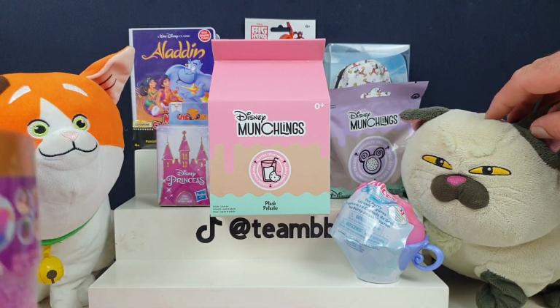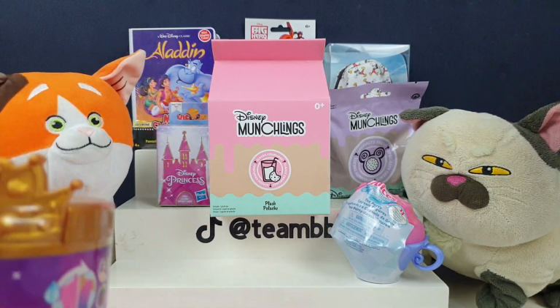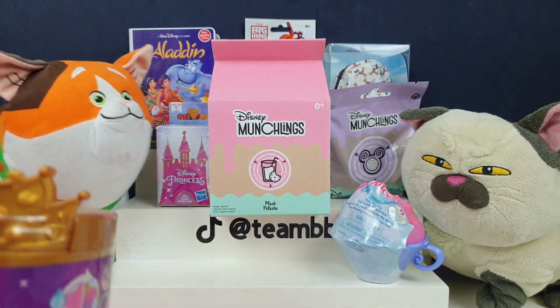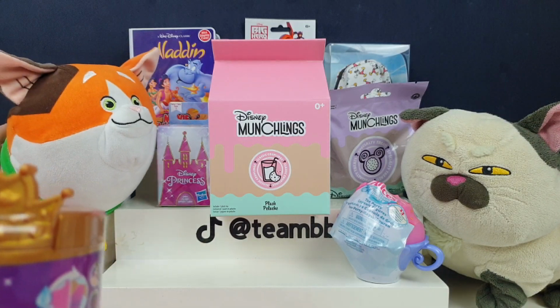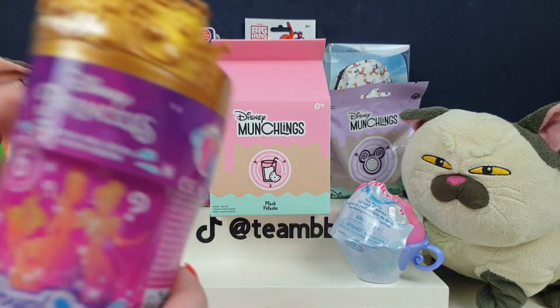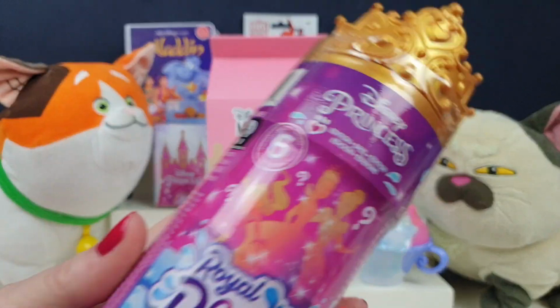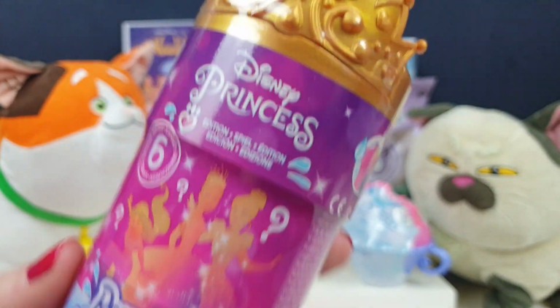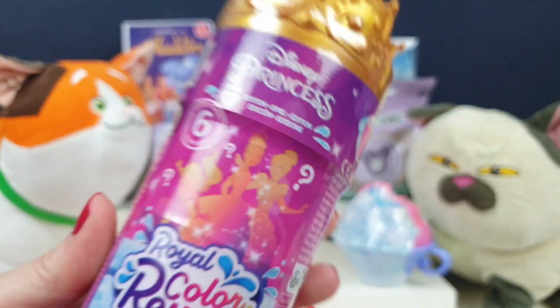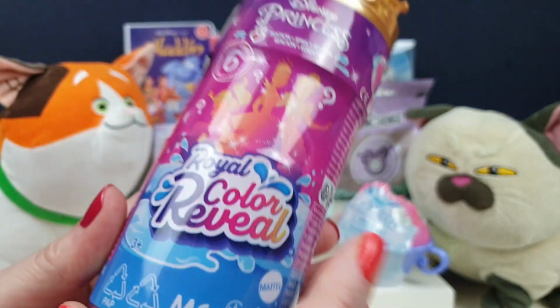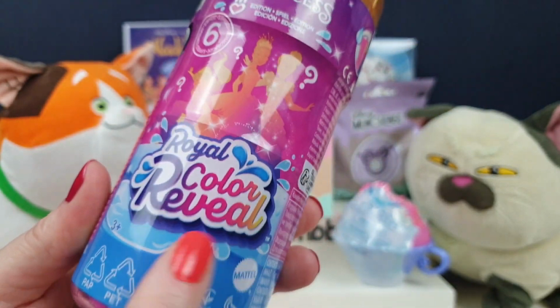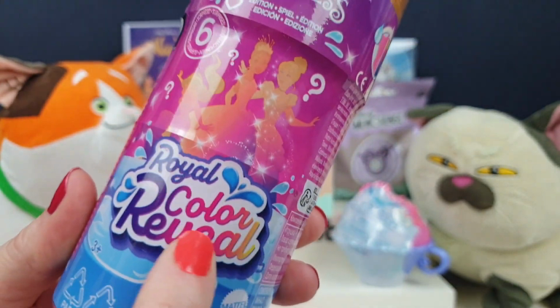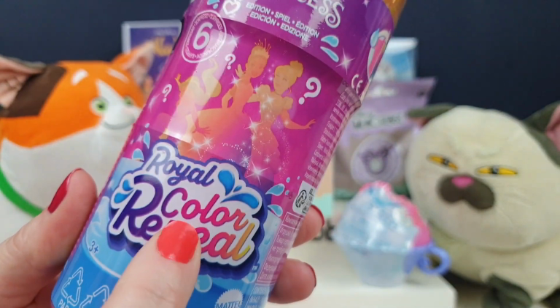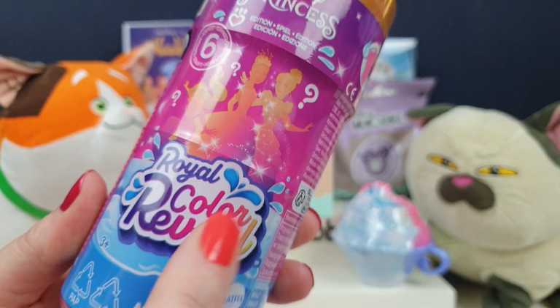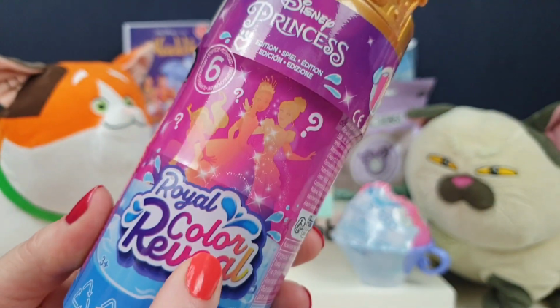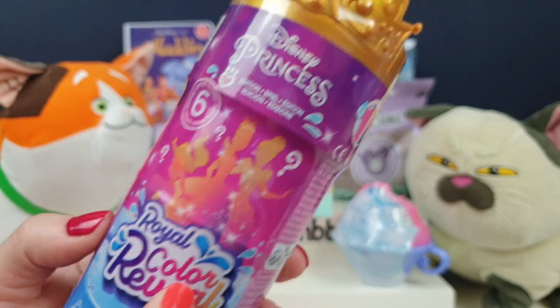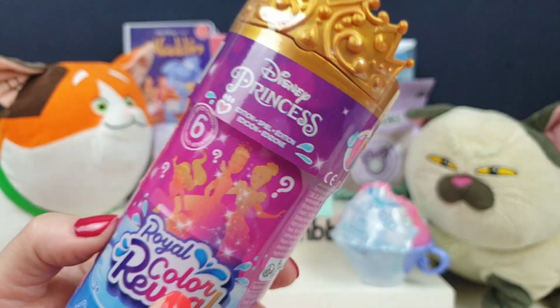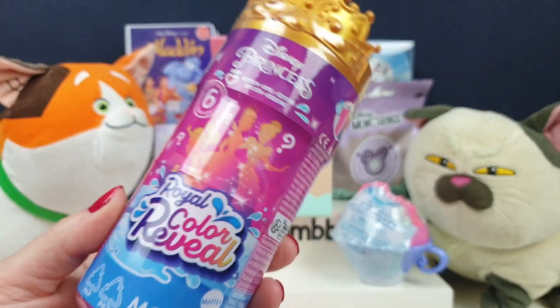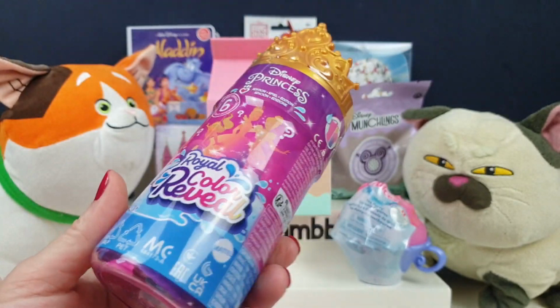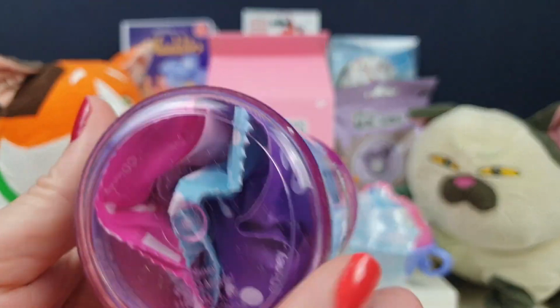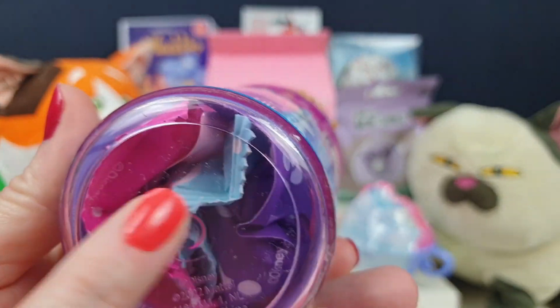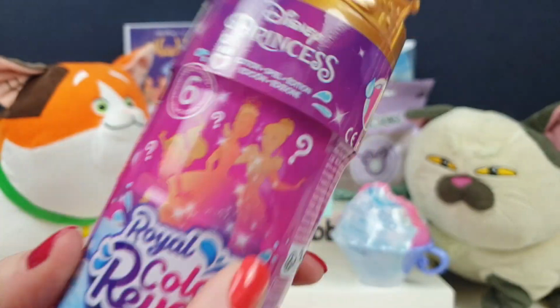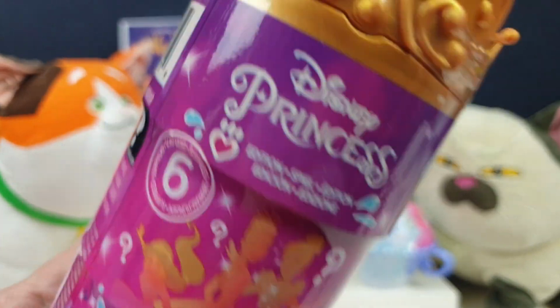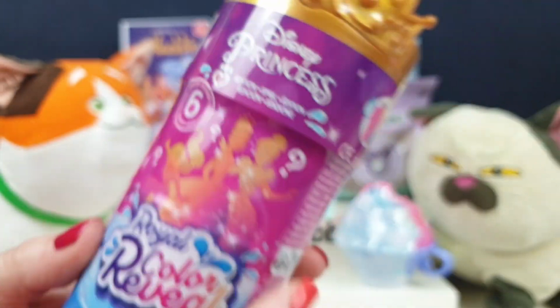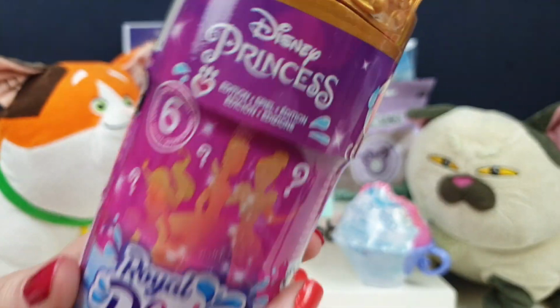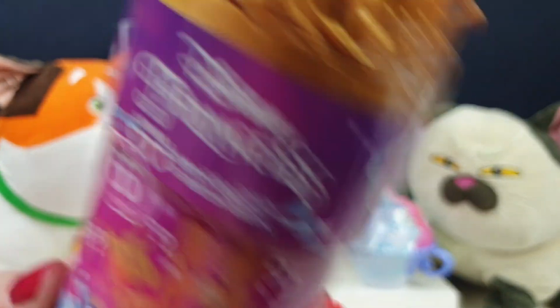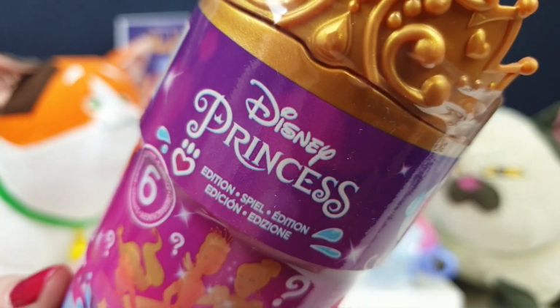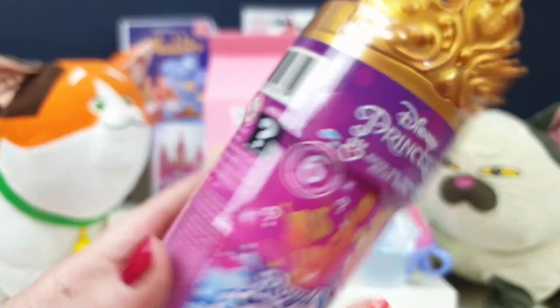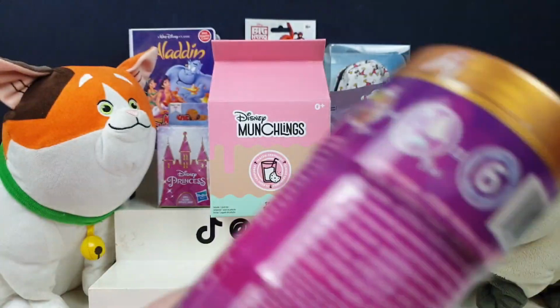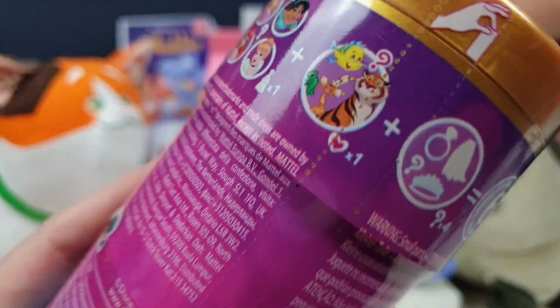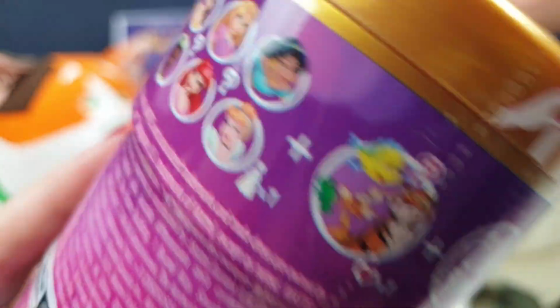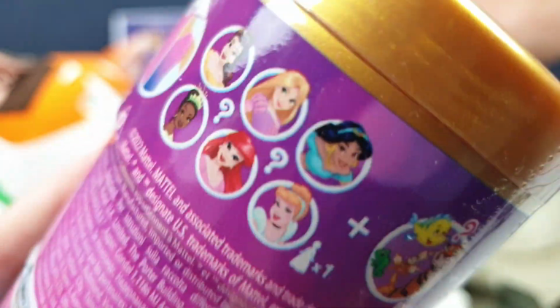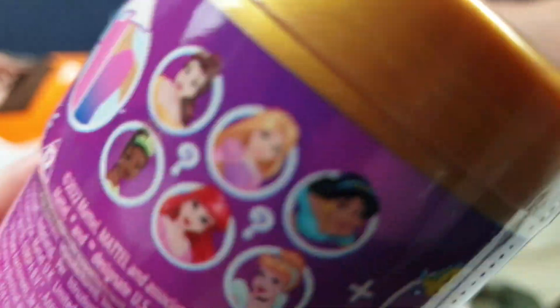Mochi, I know you want to play with it, but it's ours. We opened one of these colour reveal — we opened a Barbie one in a short recently, and it was kind of fun. You get lots of stuff inside and you have to make a Barbie. These ones are Disney princesses though.